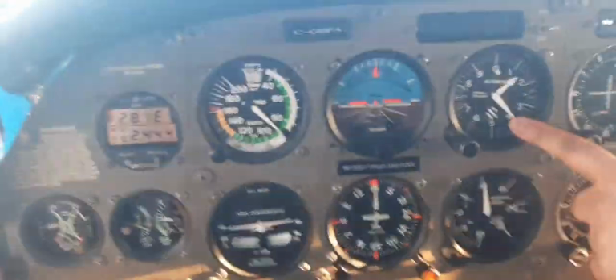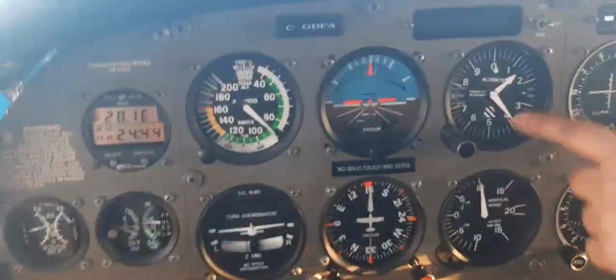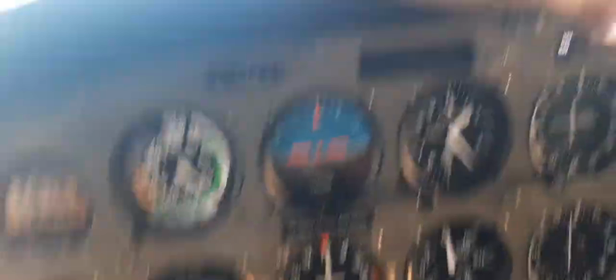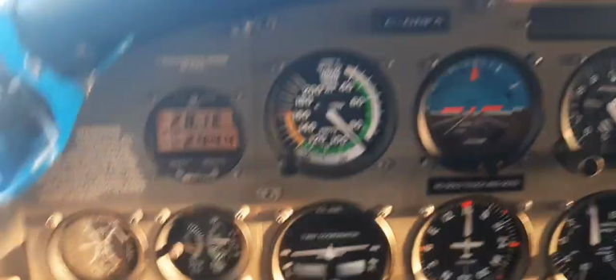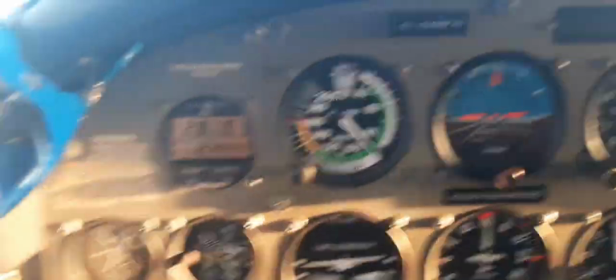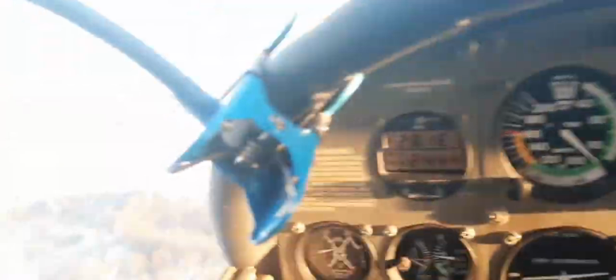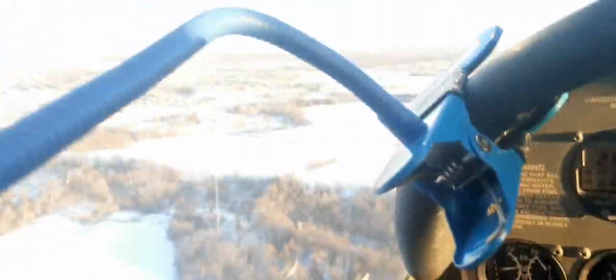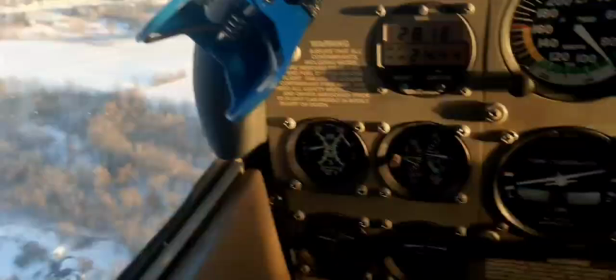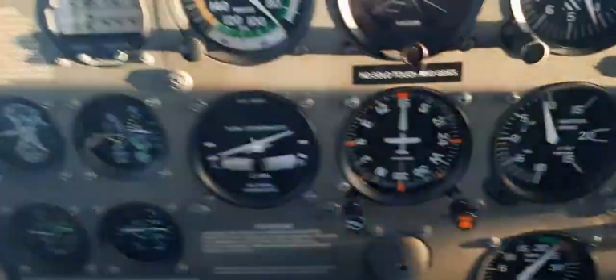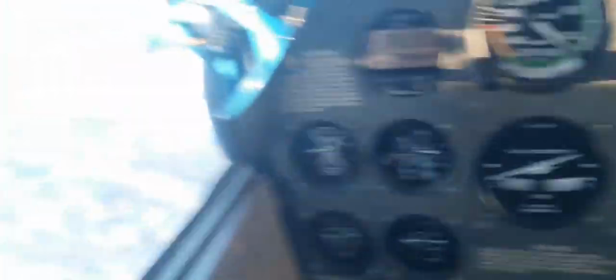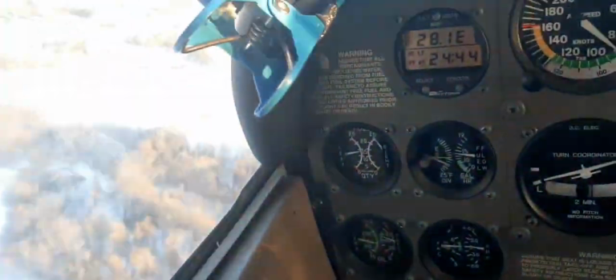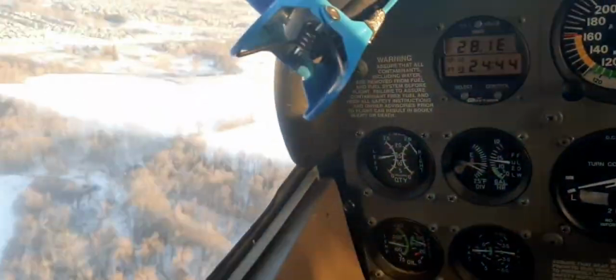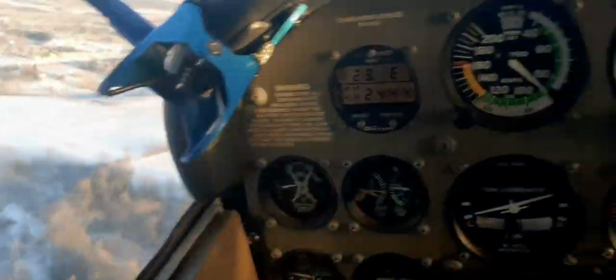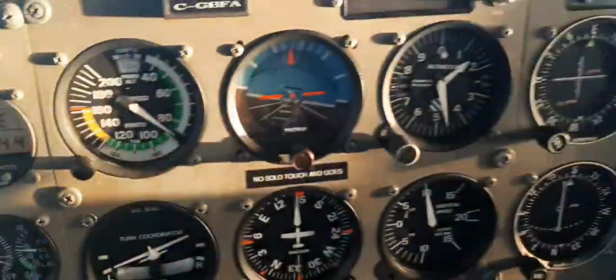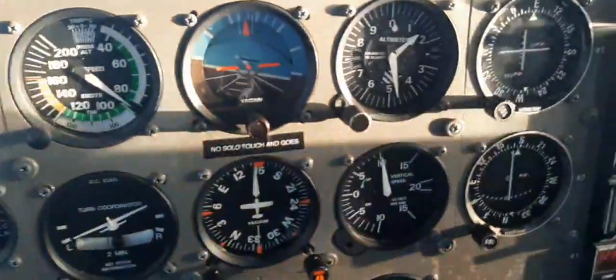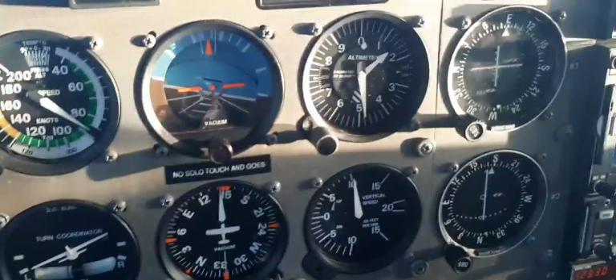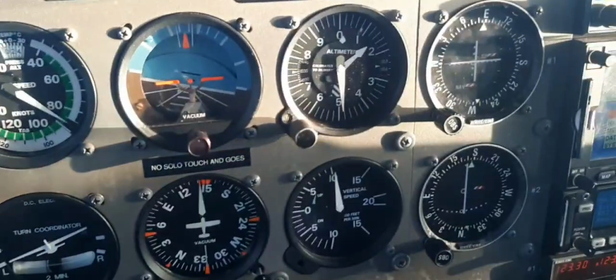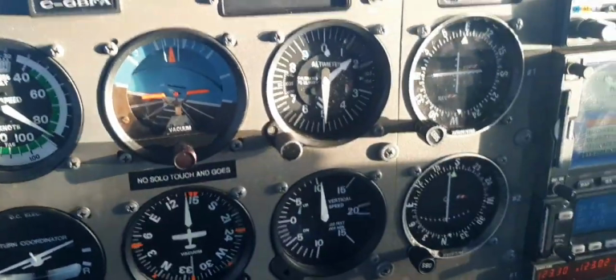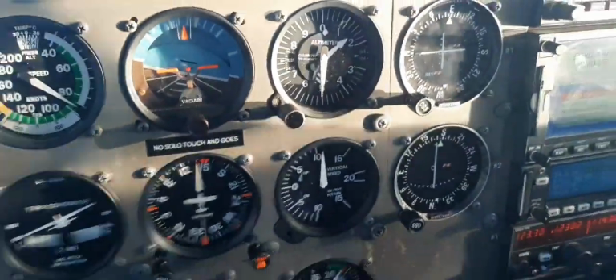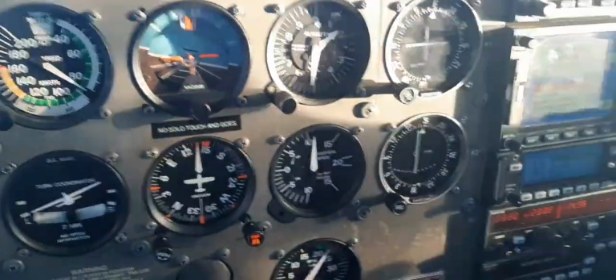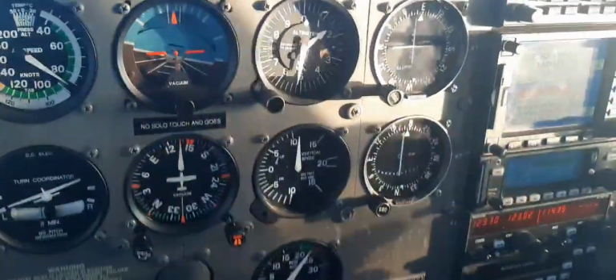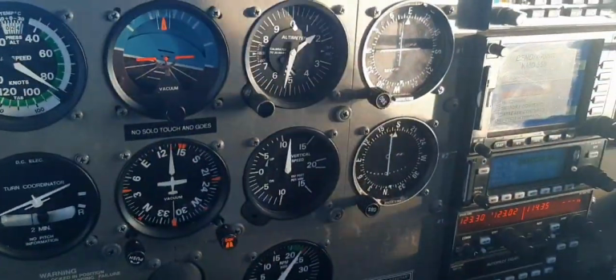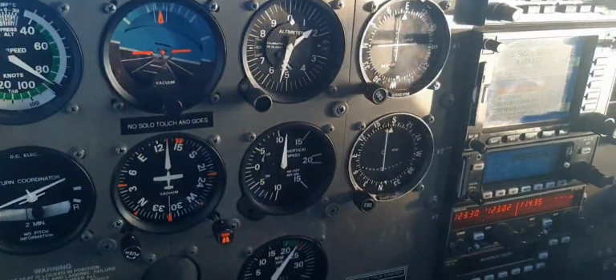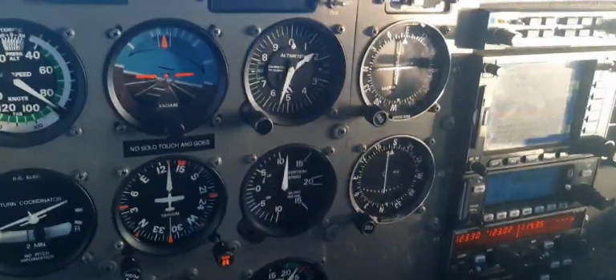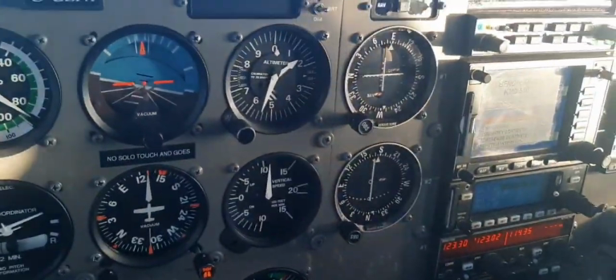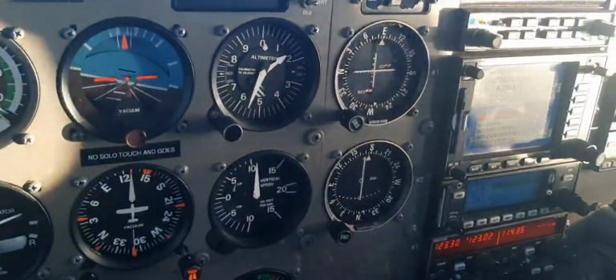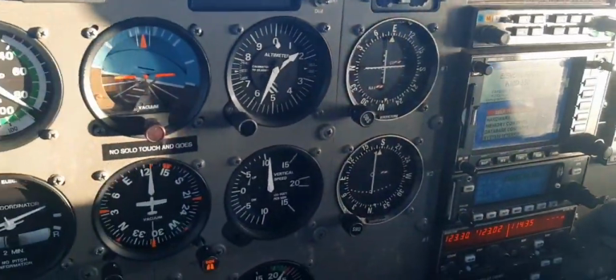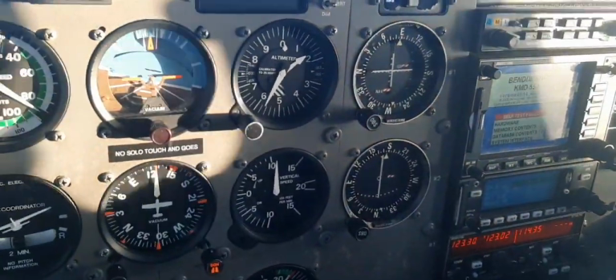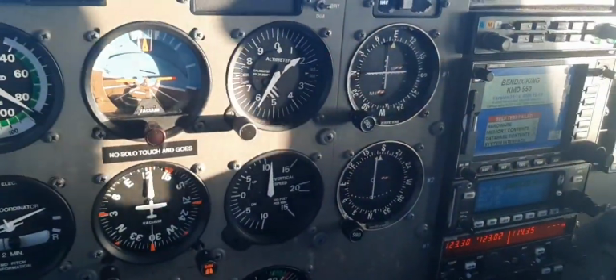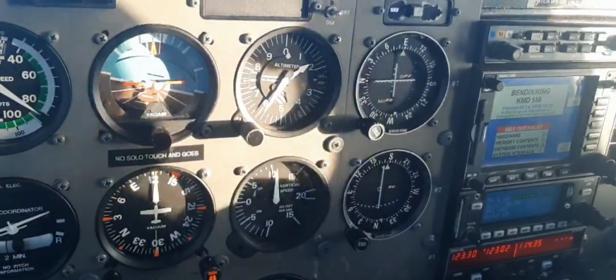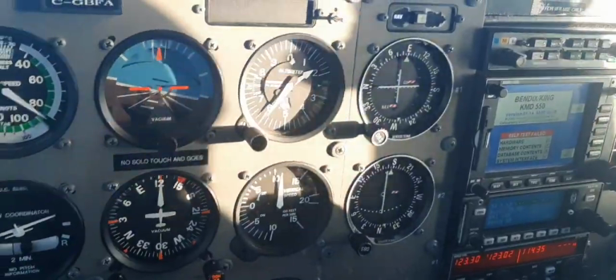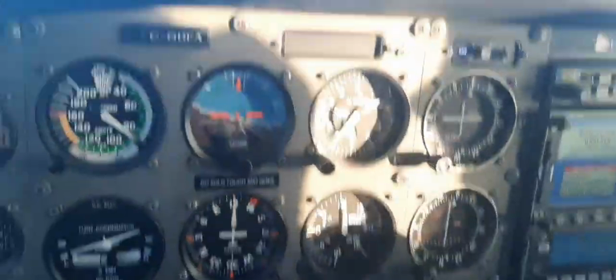1400 turning crosswind. No more than 15 degrees. Look outside, runway 15, full stop. Reverse traffic — Bravo Fox downwind, turning crosswind 15, touch and go.